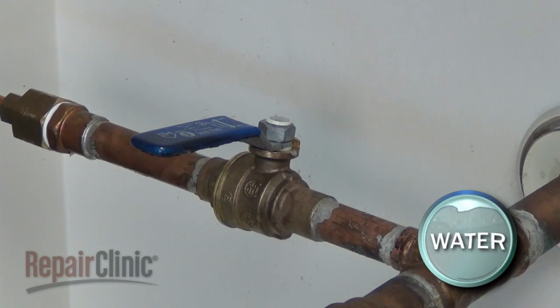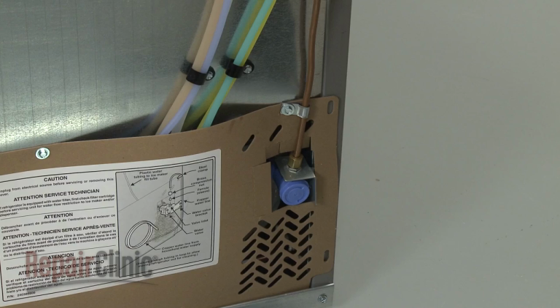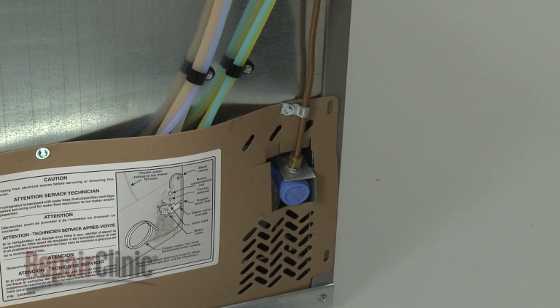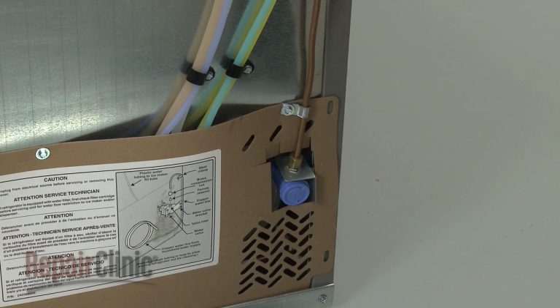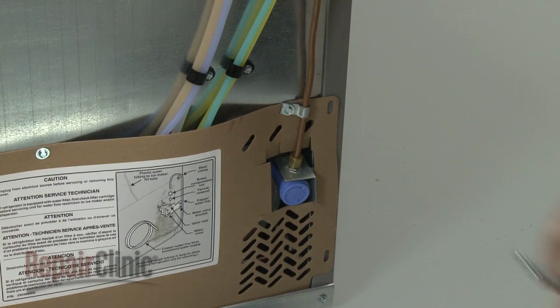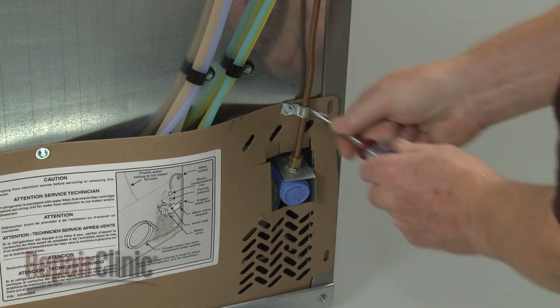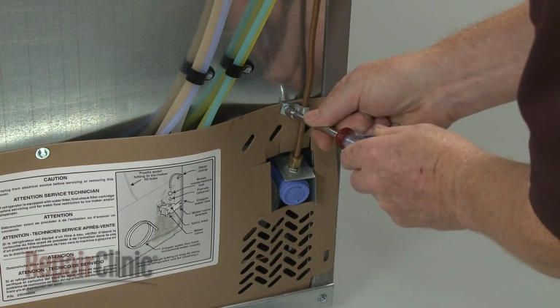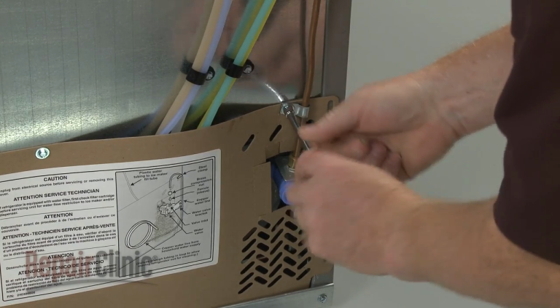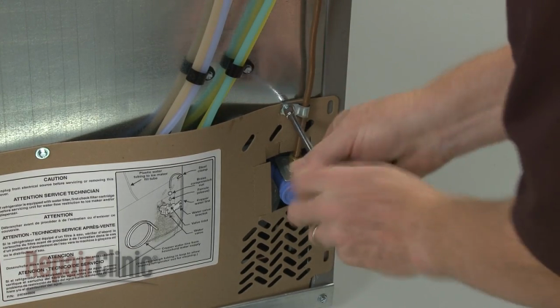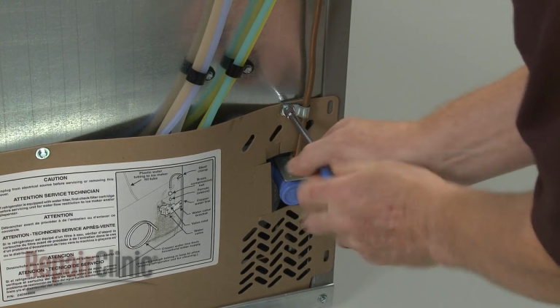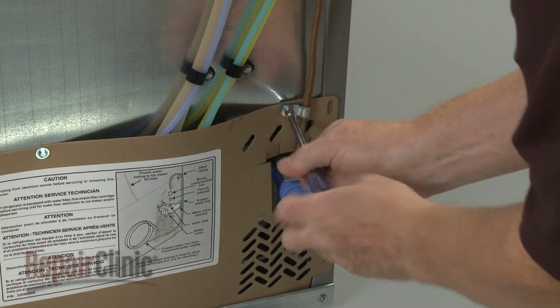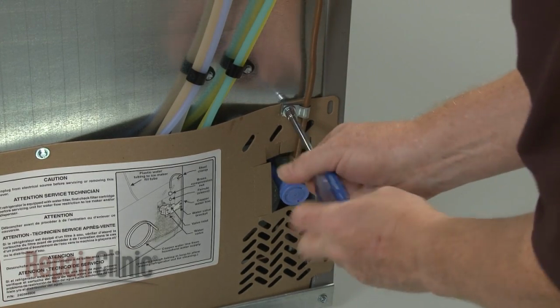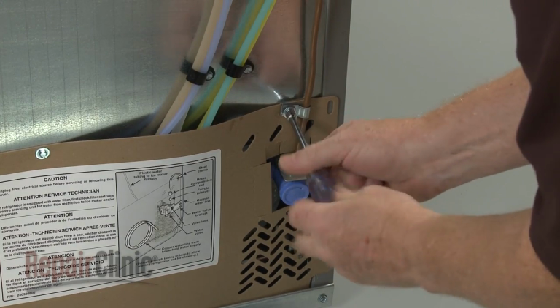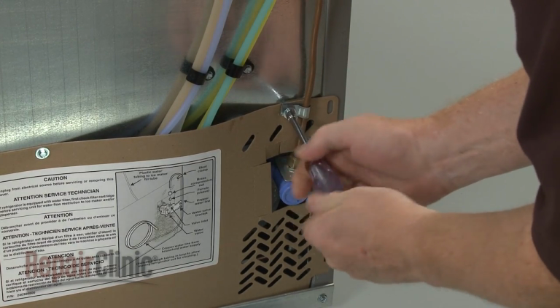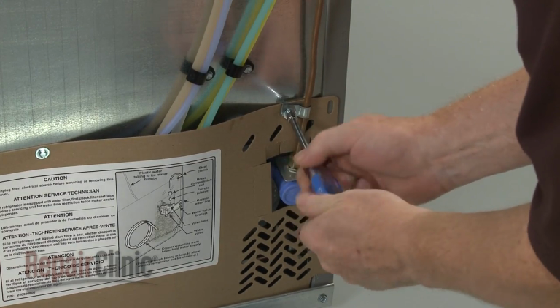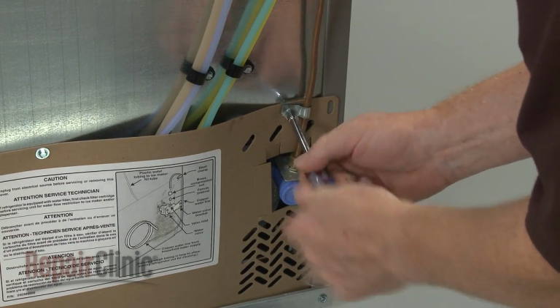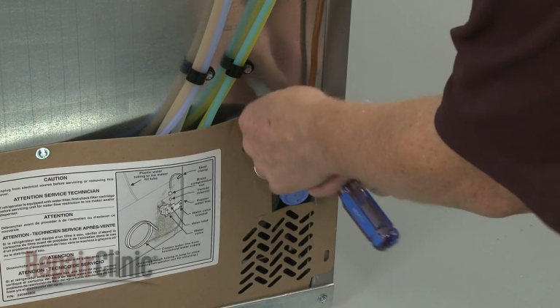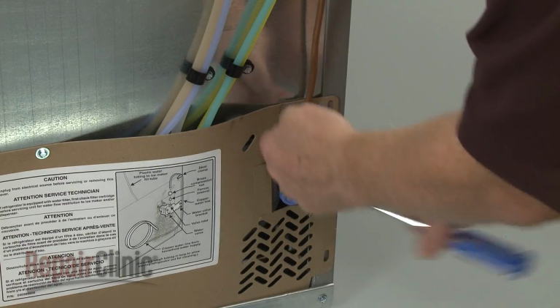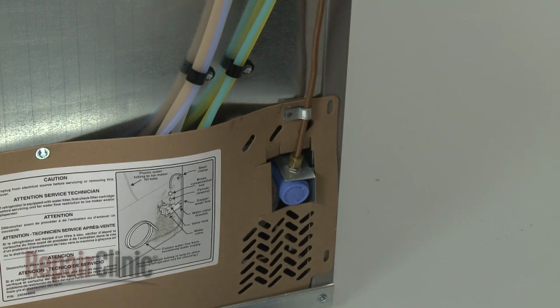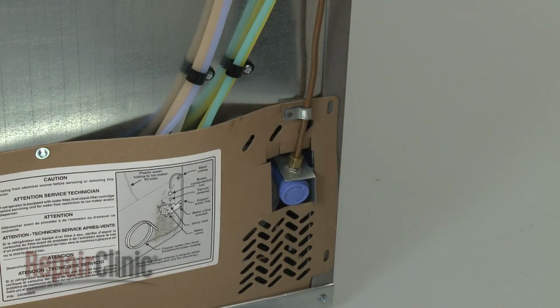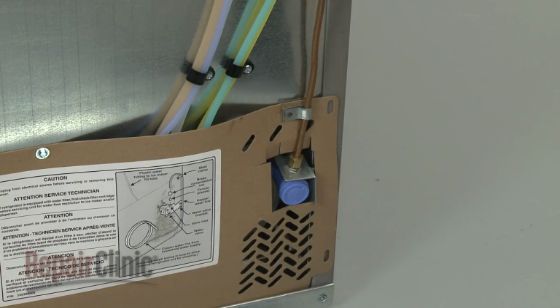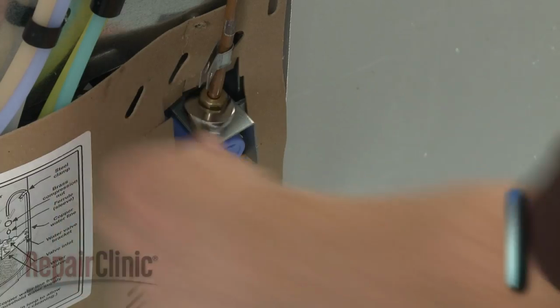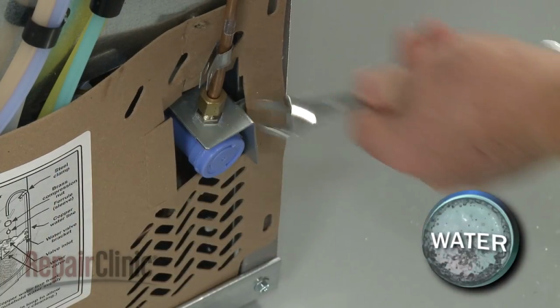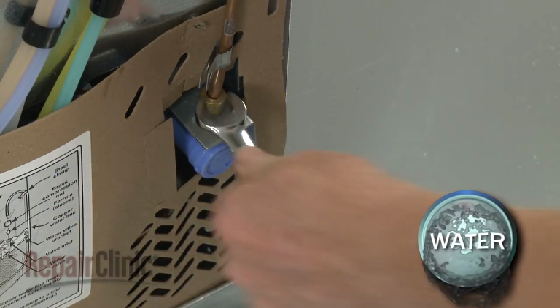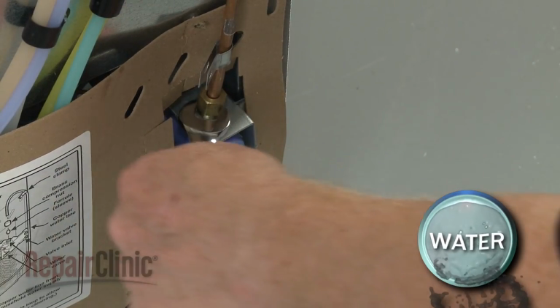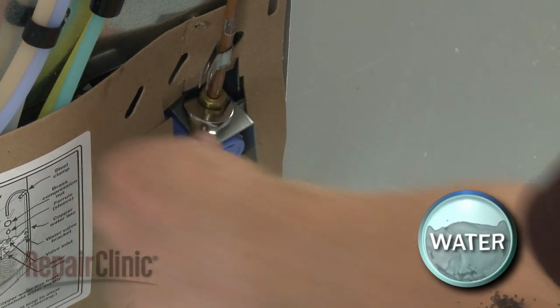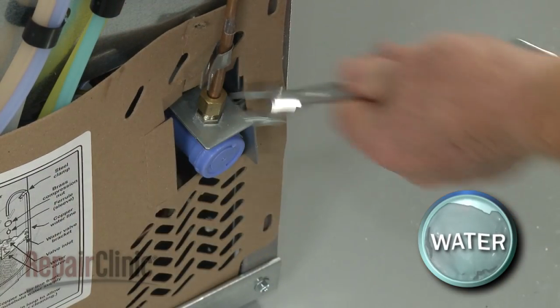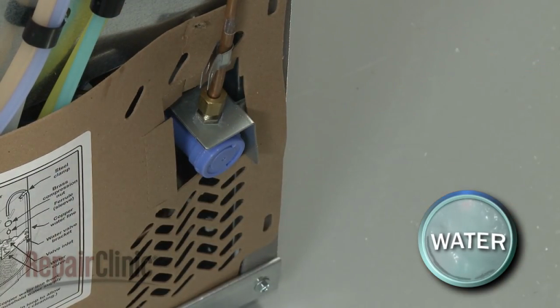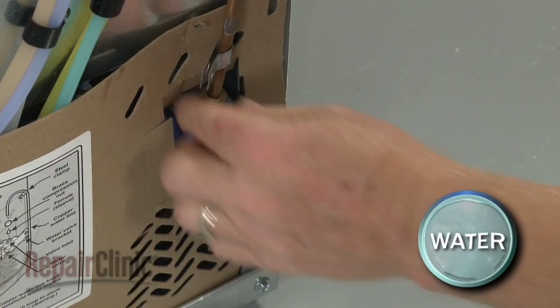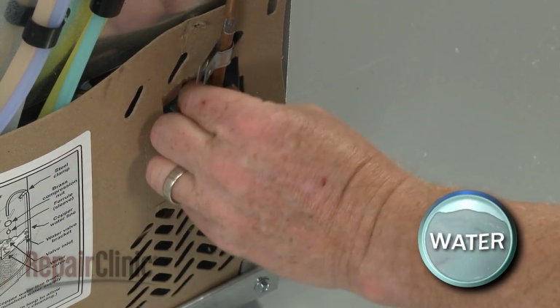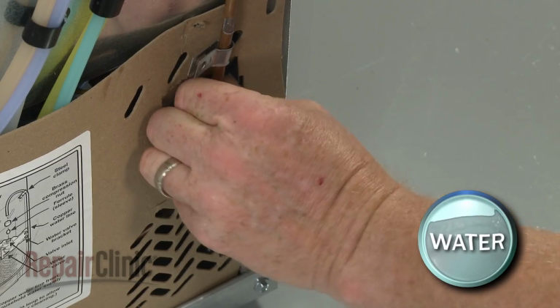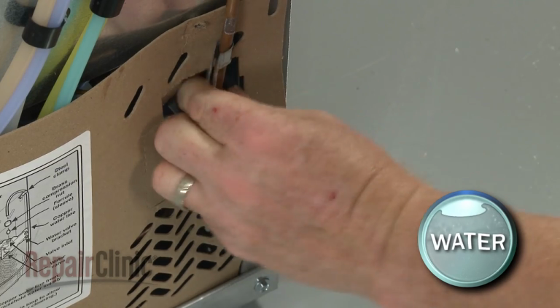Use a quarter-inch socket or nut driver to unthread the screws securing the water supply line retainer to the rear panel. Detach the water supply line from the inlet valve.